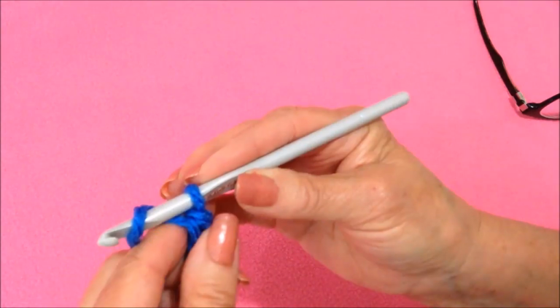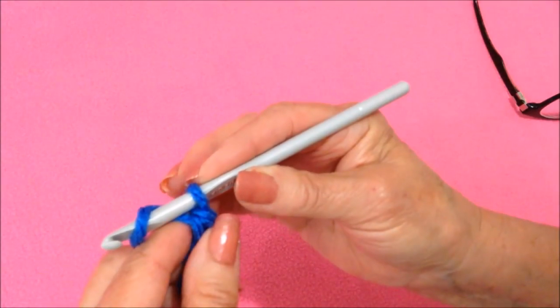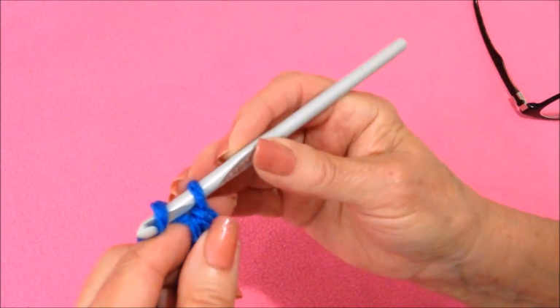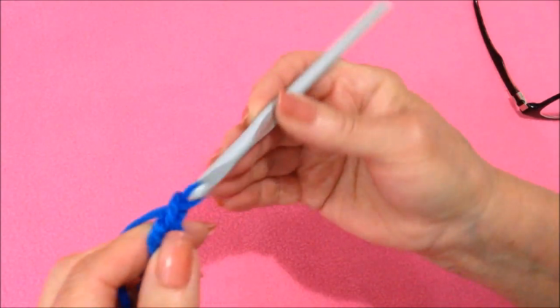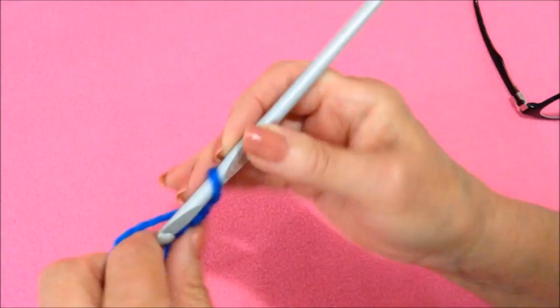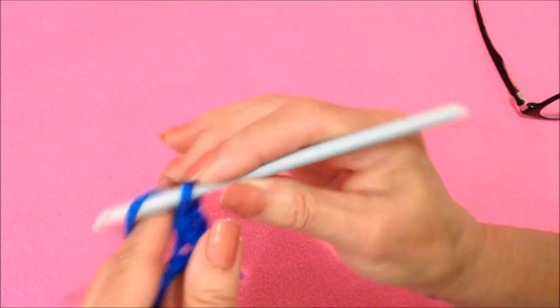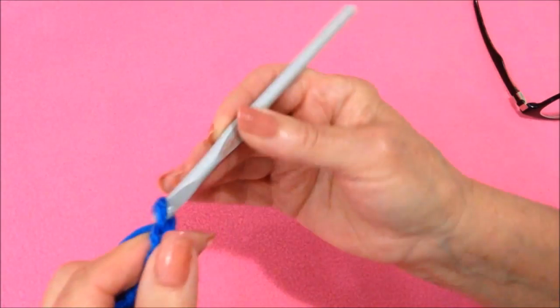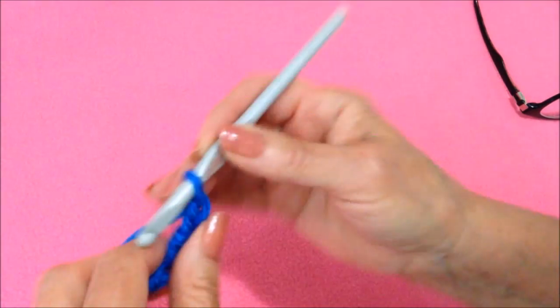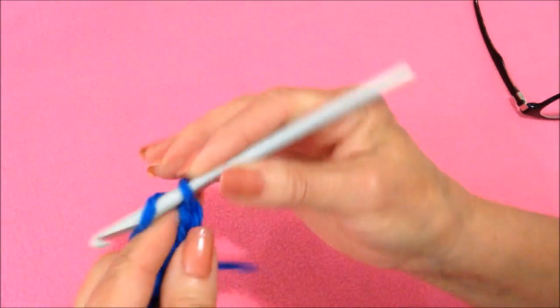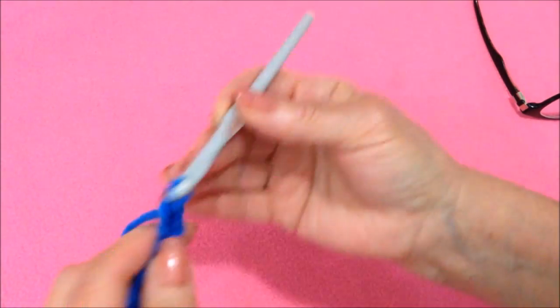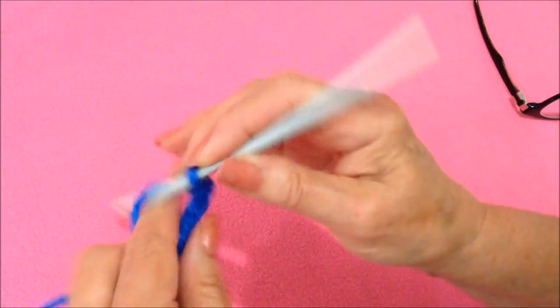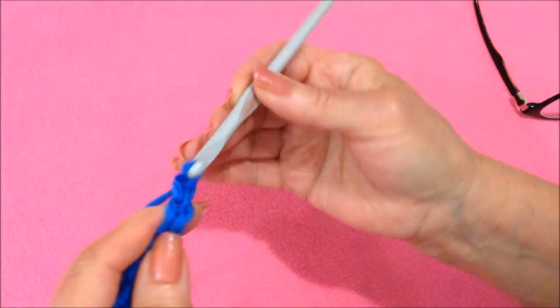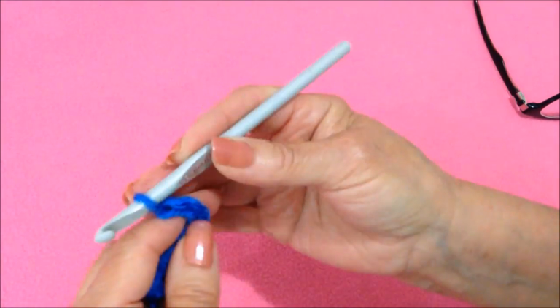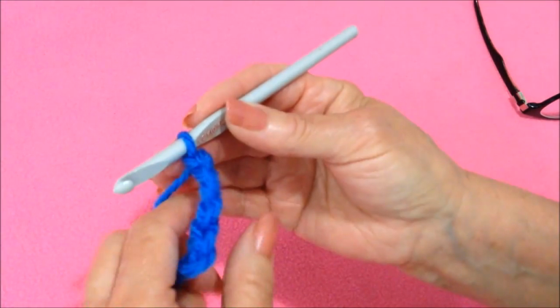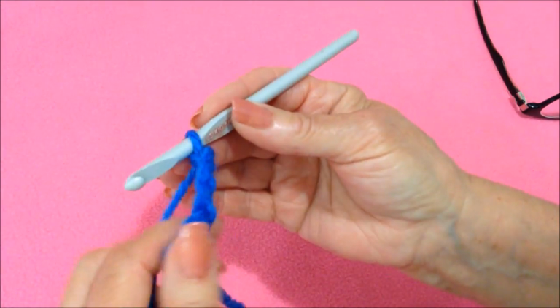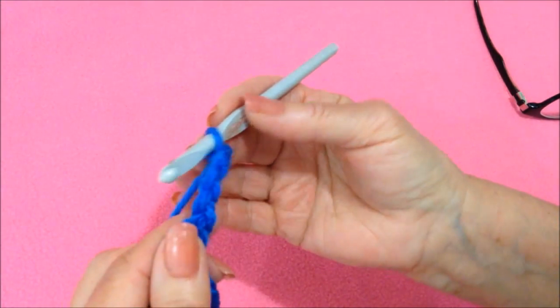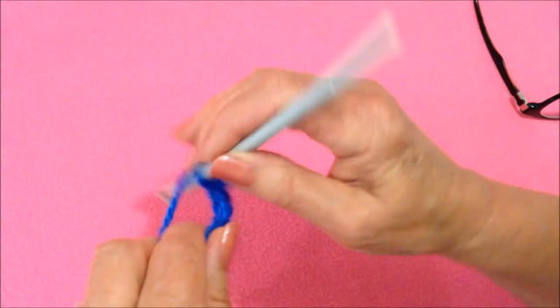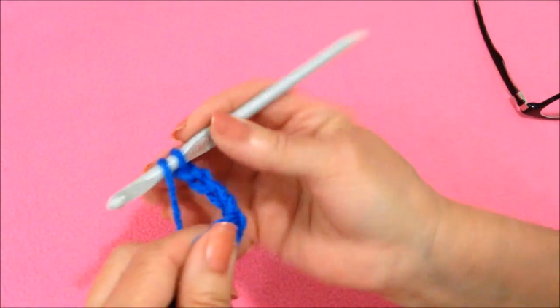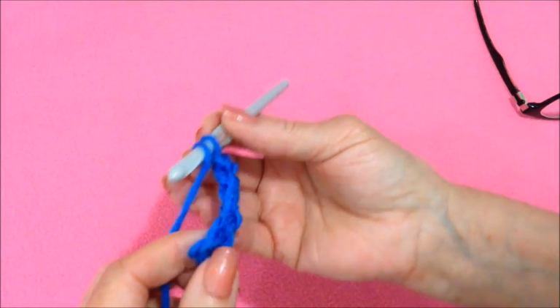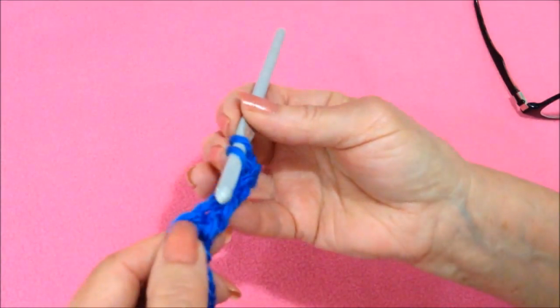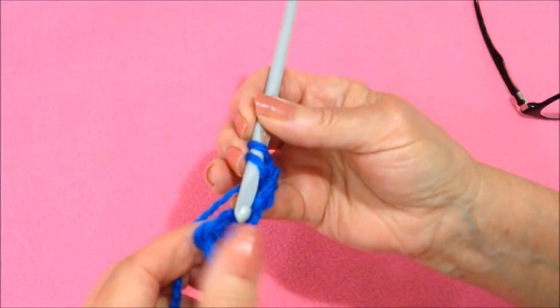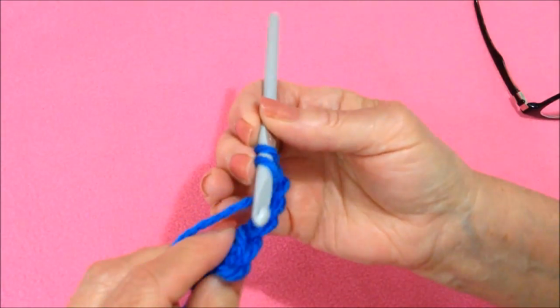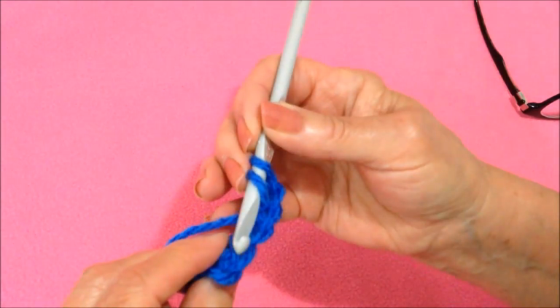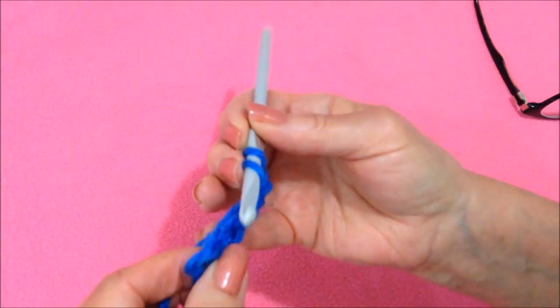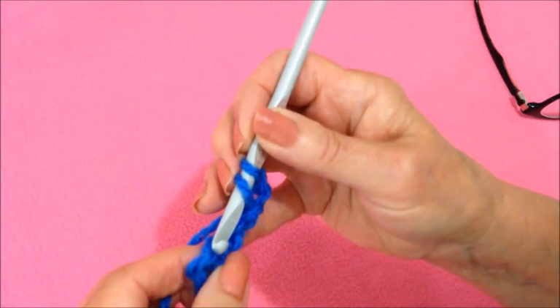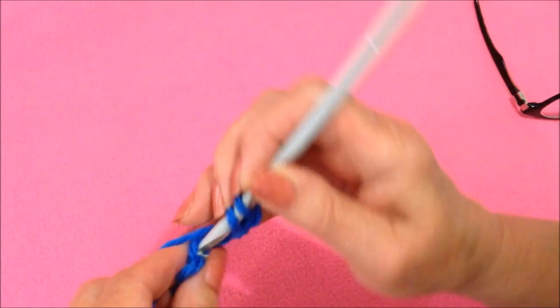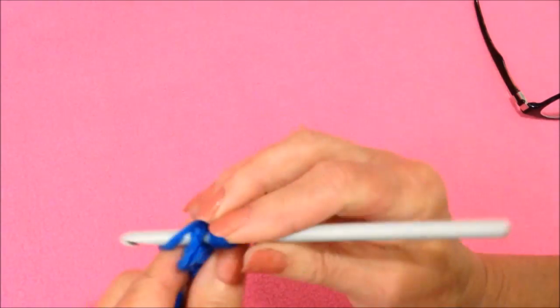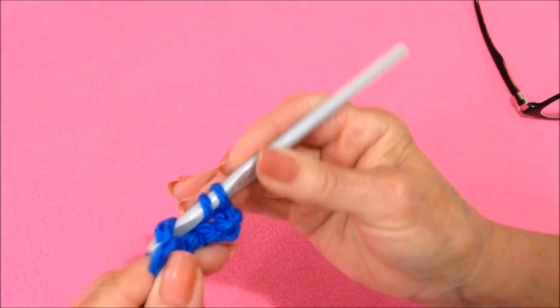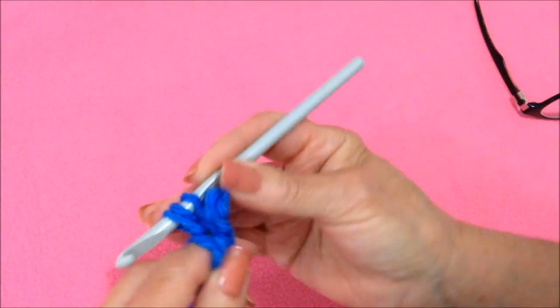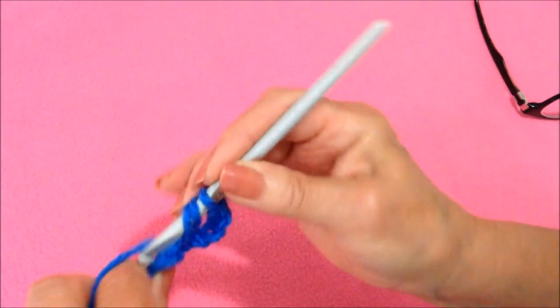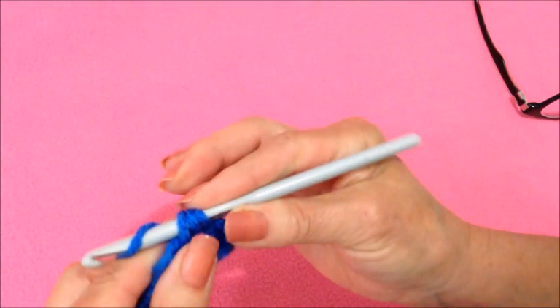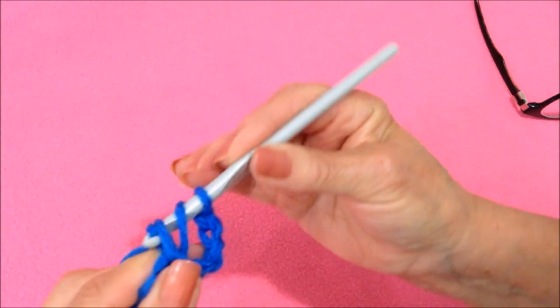Now chain 4. Every row will always begin with chain 4. Turn the work. In that single crochet, you're going to make 3 double crochet.